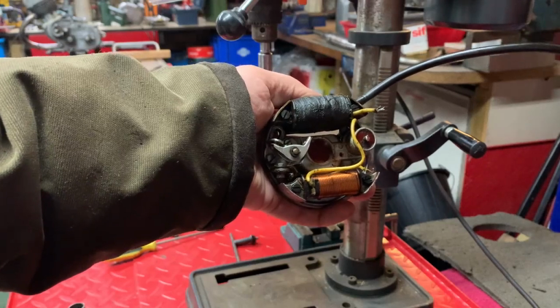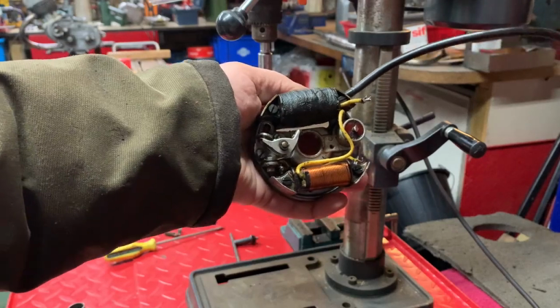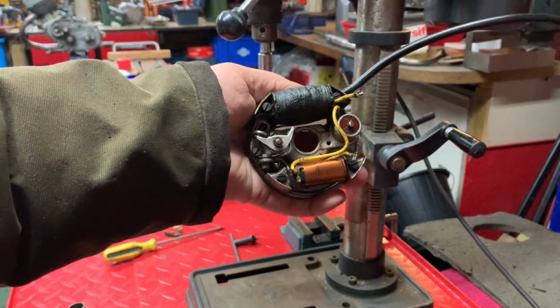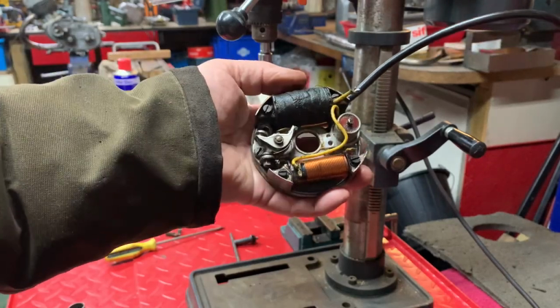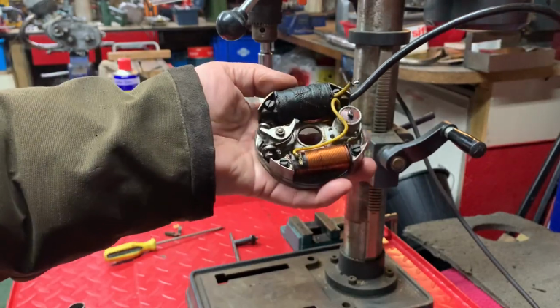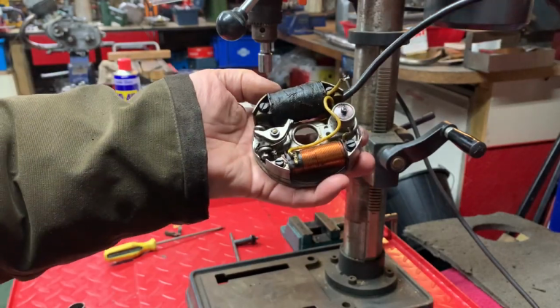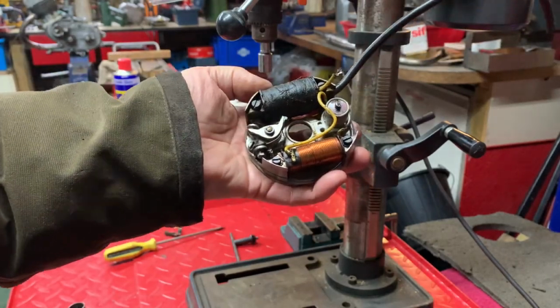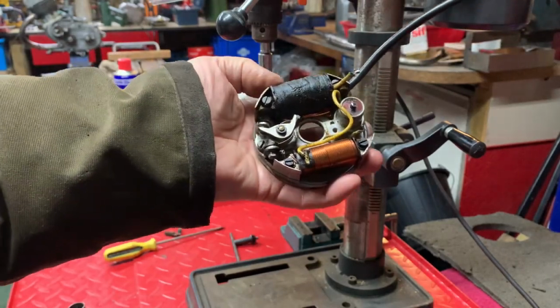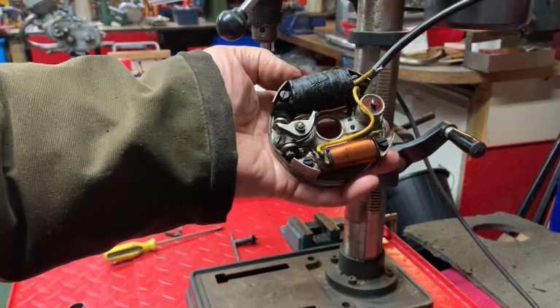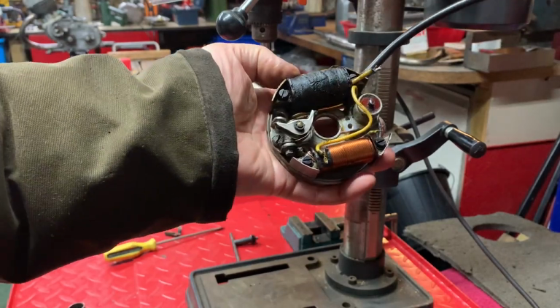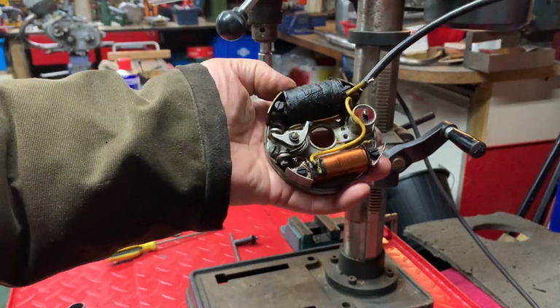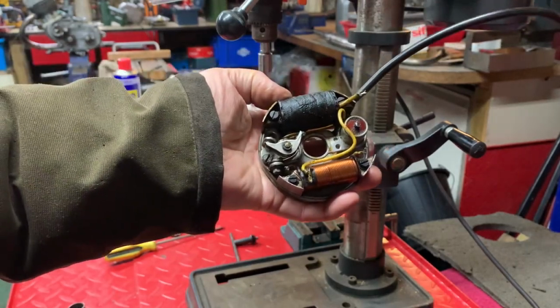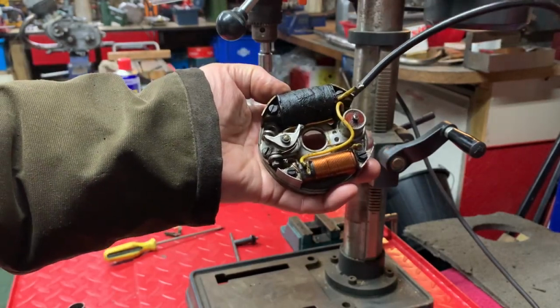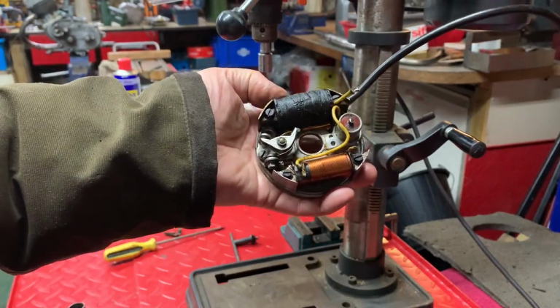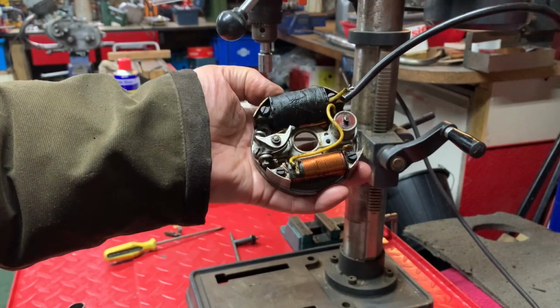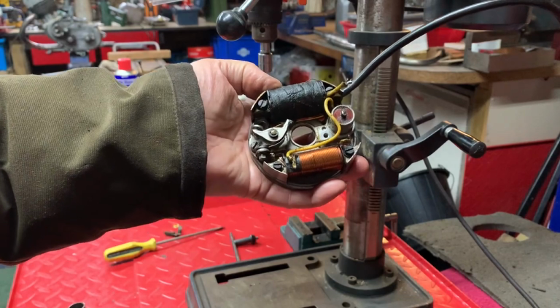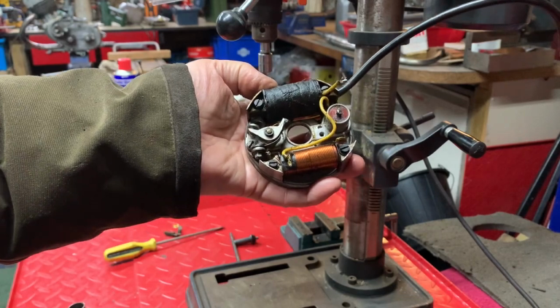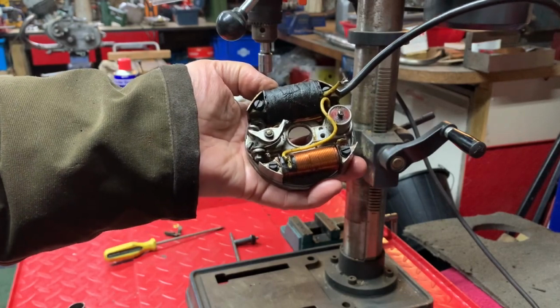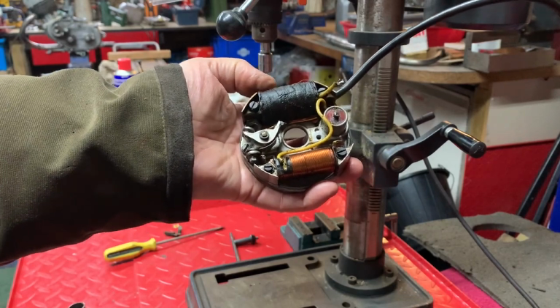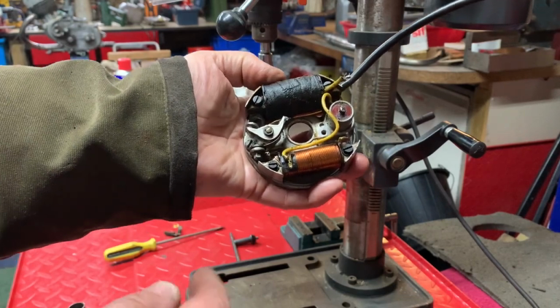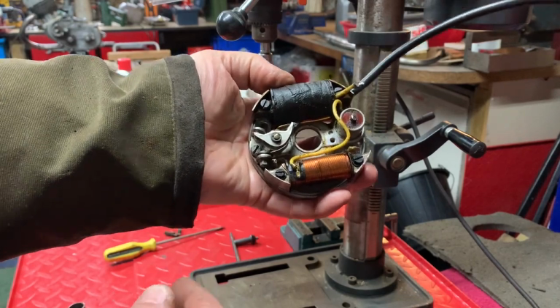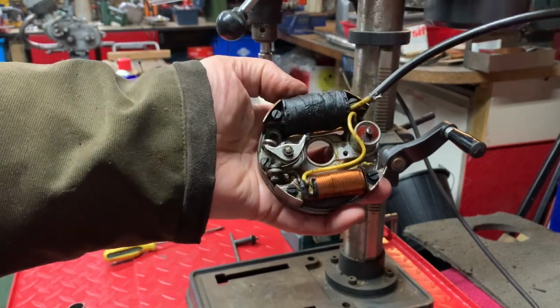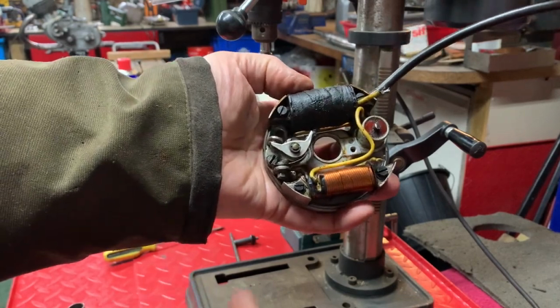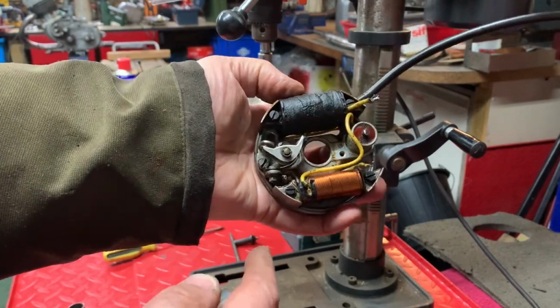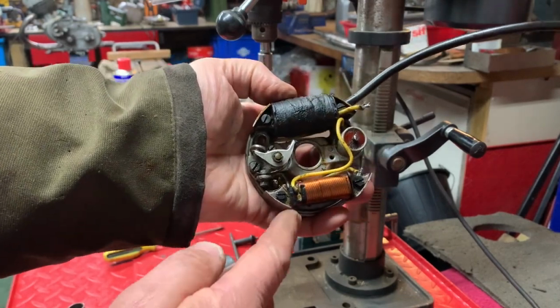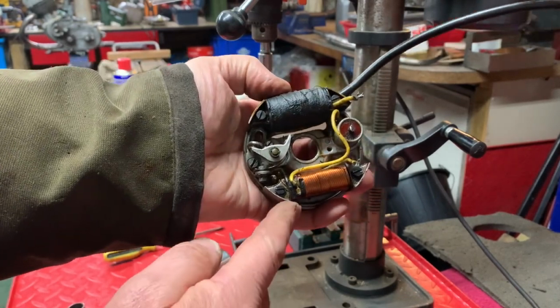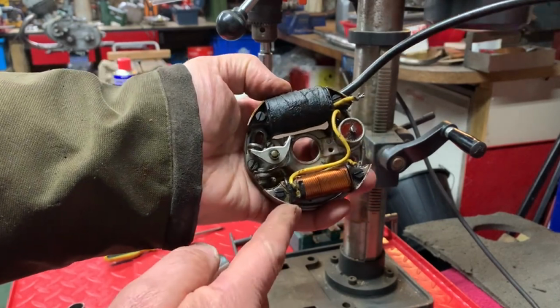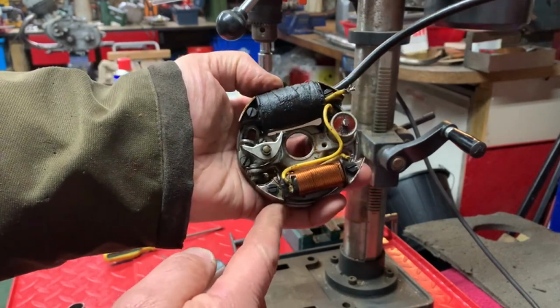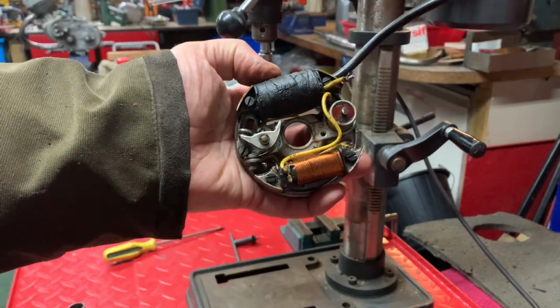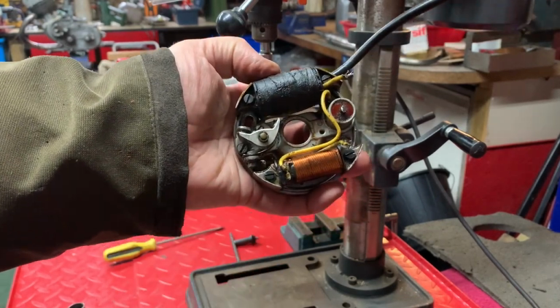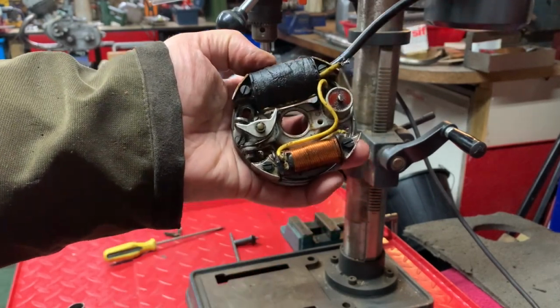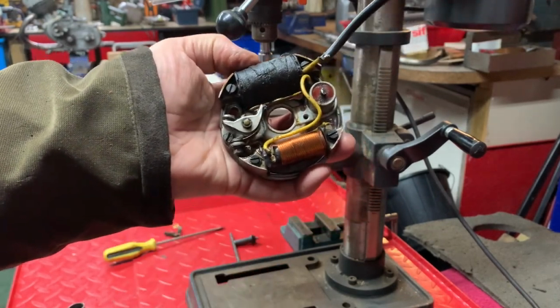Hello again. This is a little video on how I change the capacitor on the stator plate of an NSU Quickly.